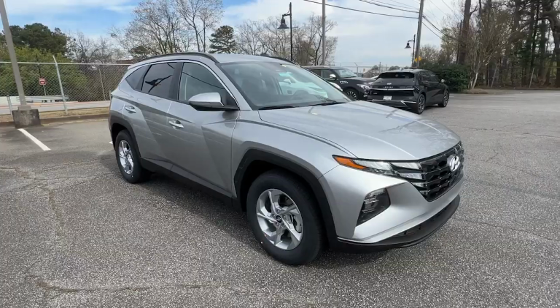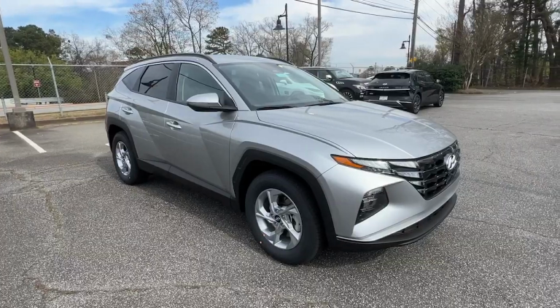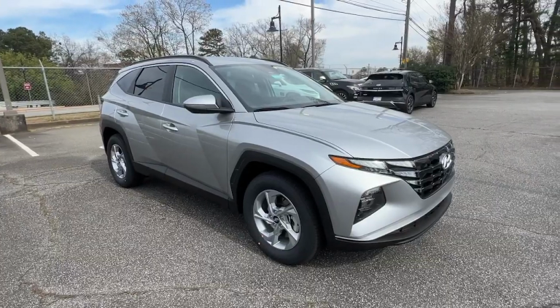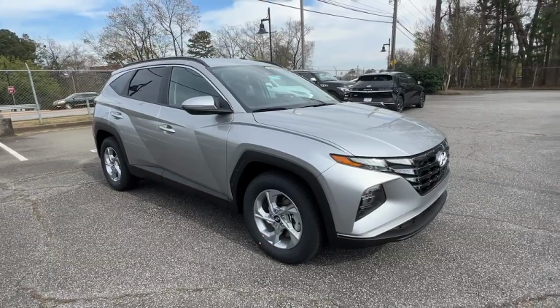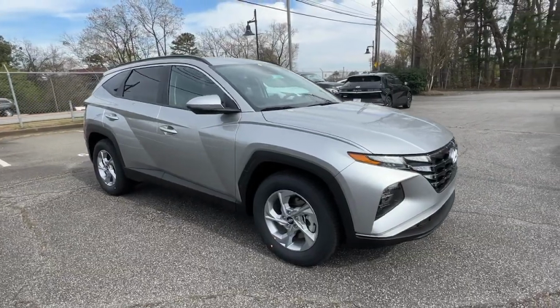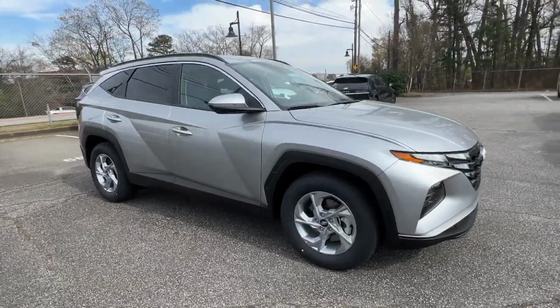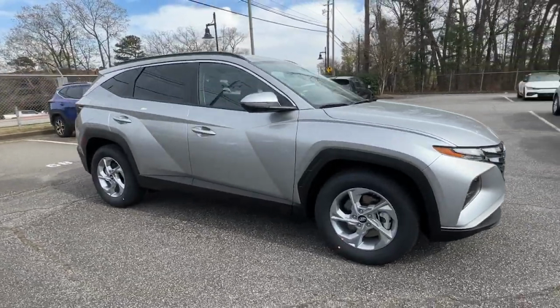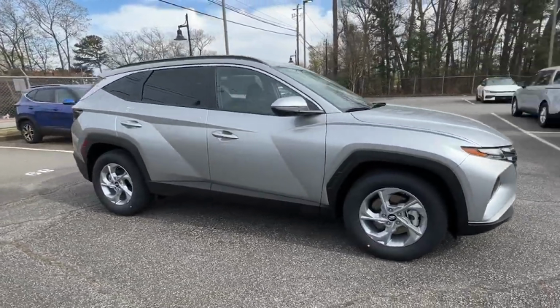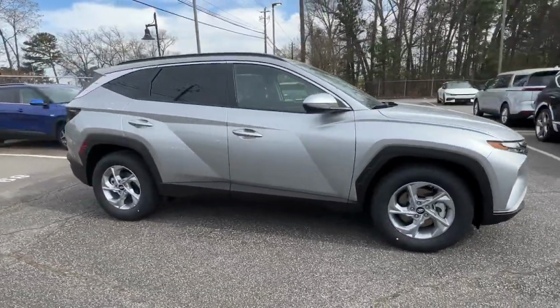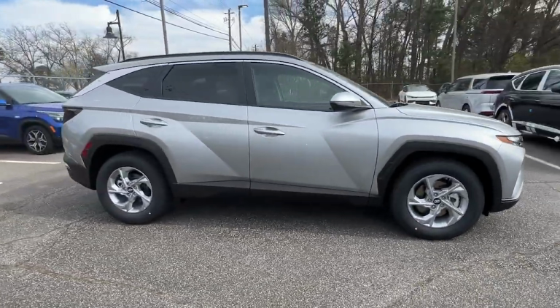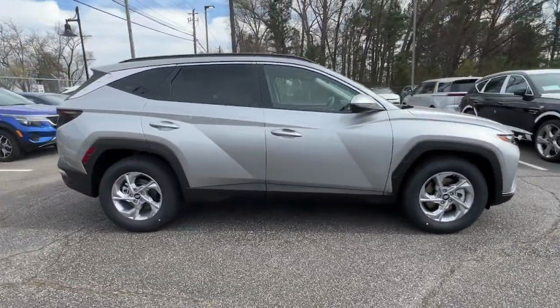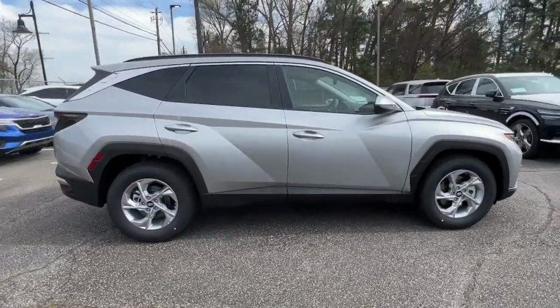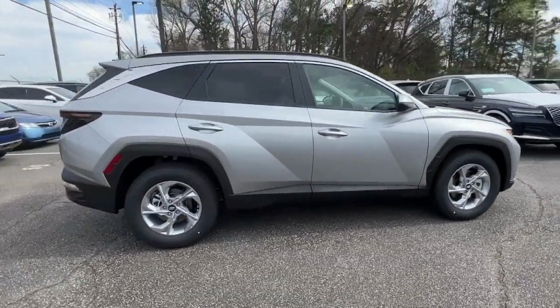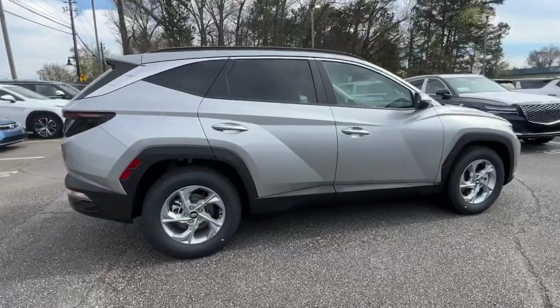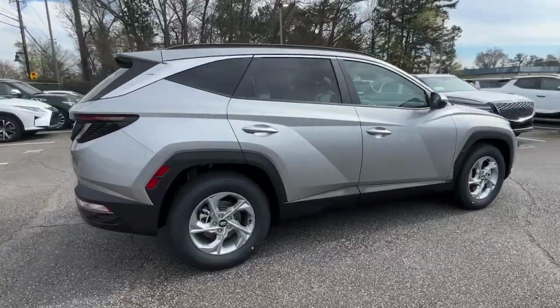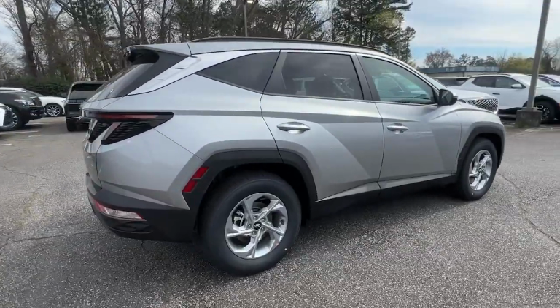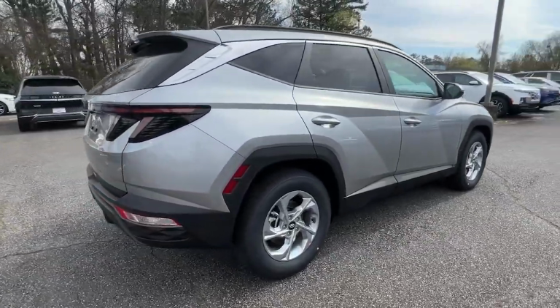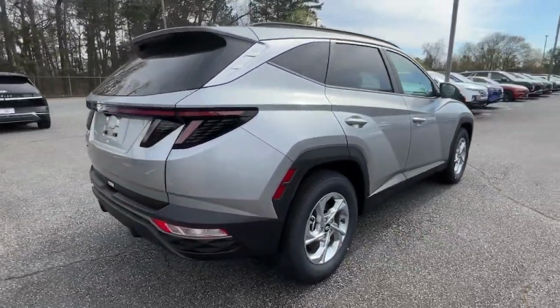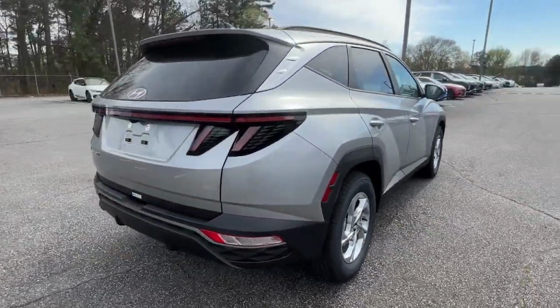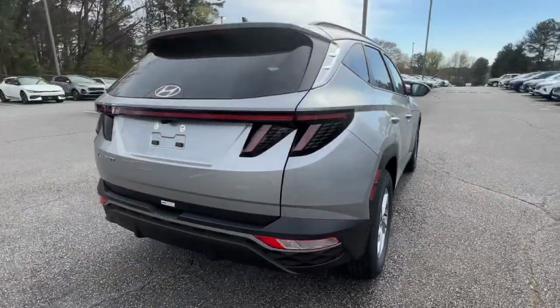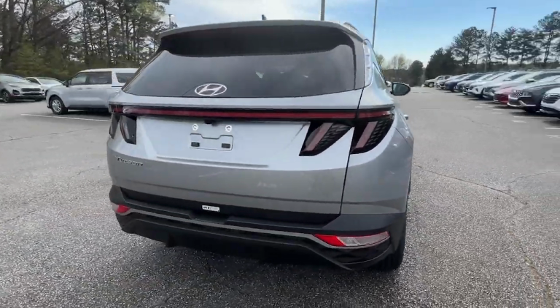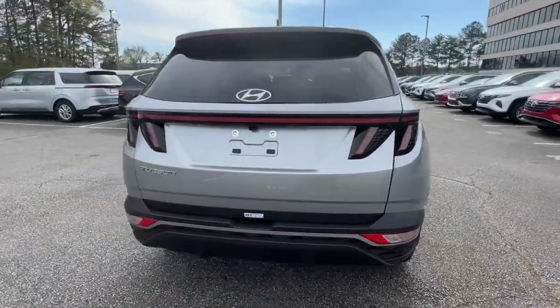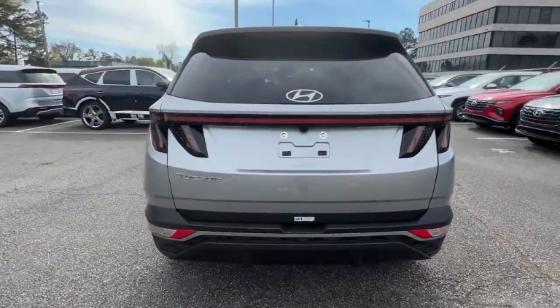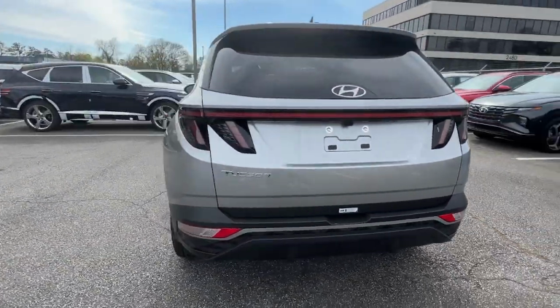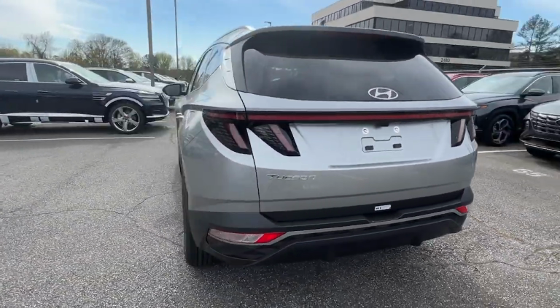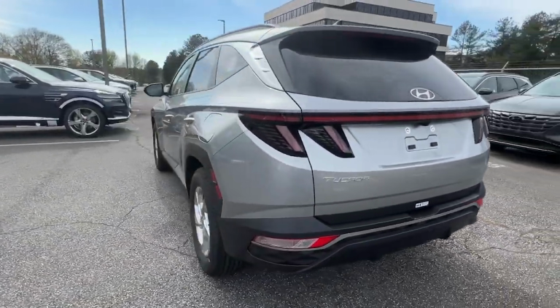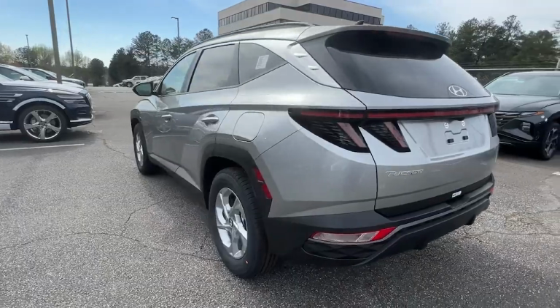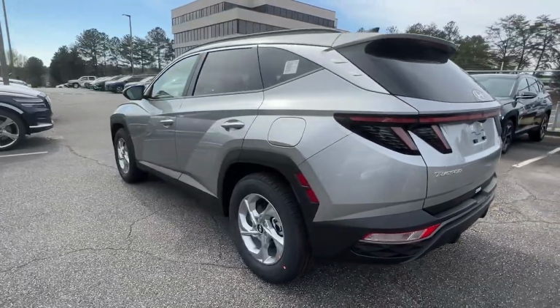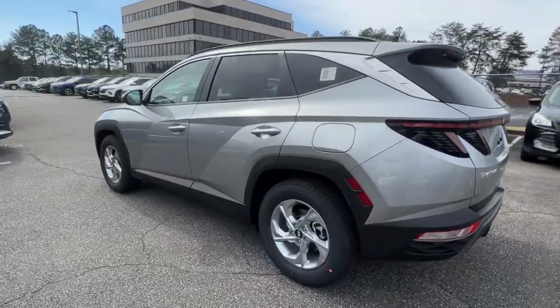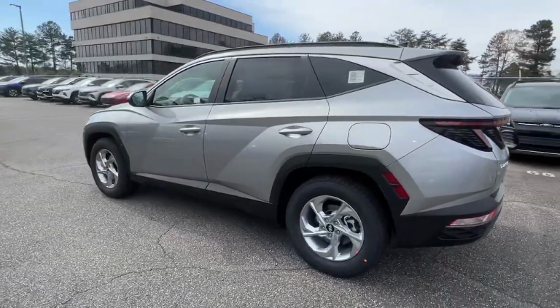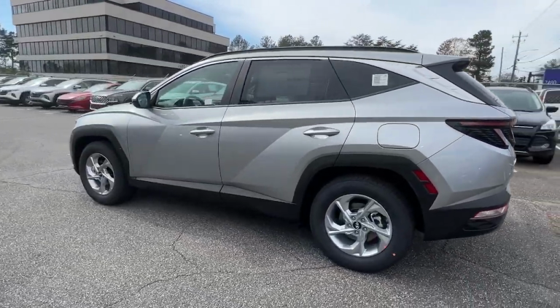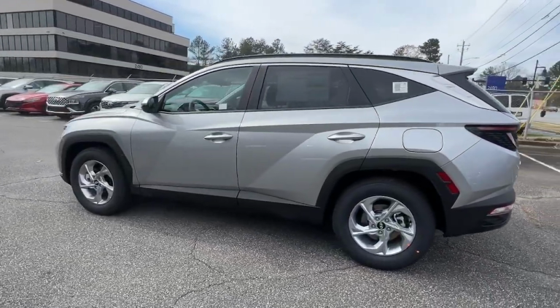You'll have love at first sight with the 2023 Hyundai Tucson. Choose the compact crossover that delivers an outstanding combination of quality, comfort, and safety. The Tucson.